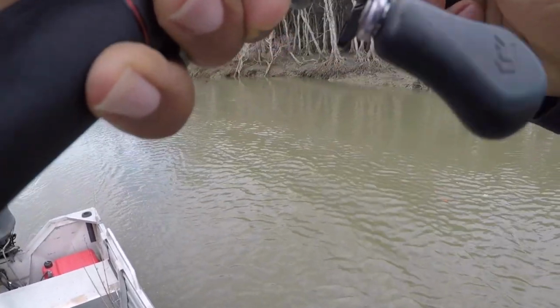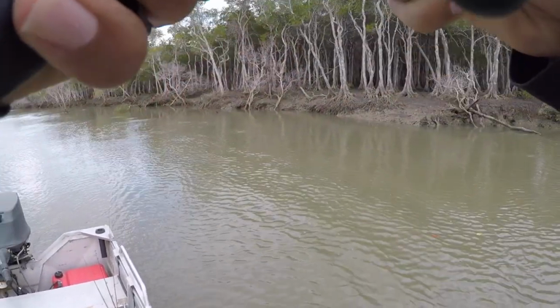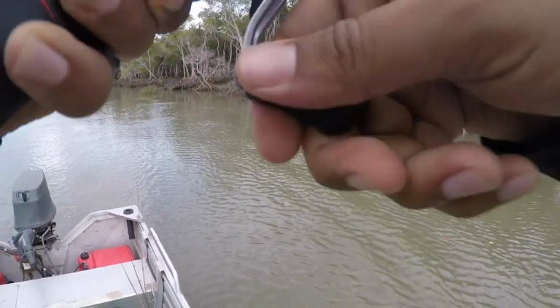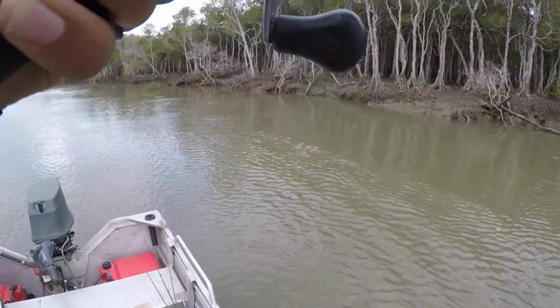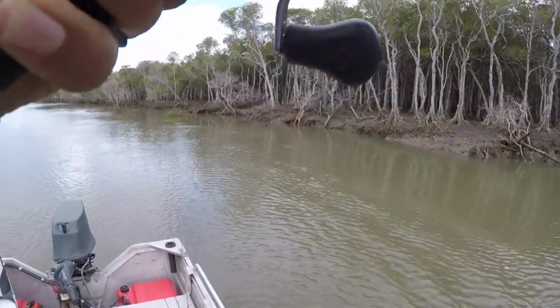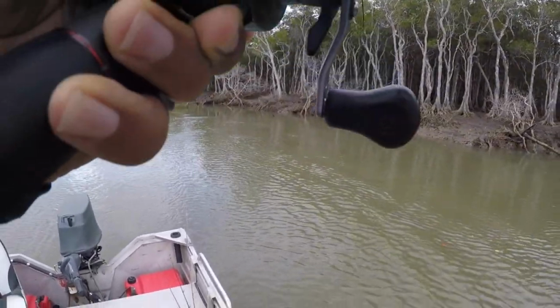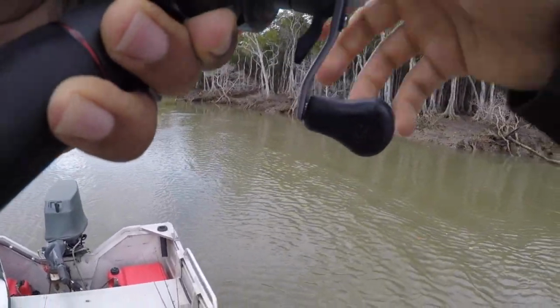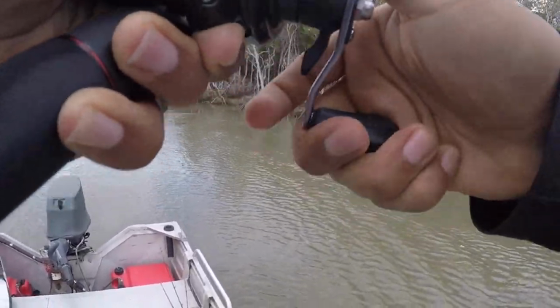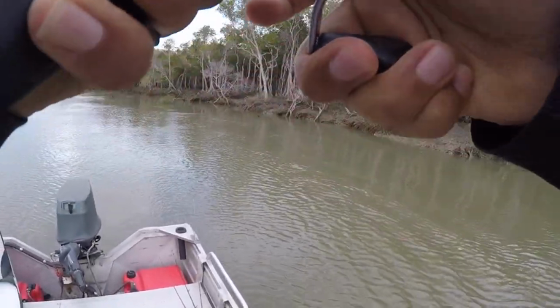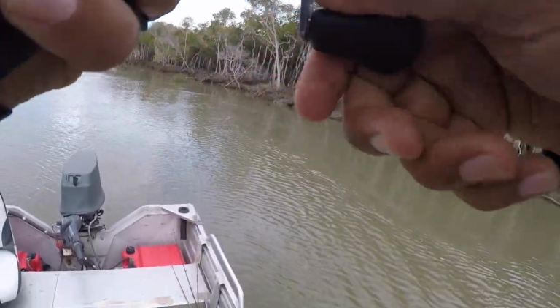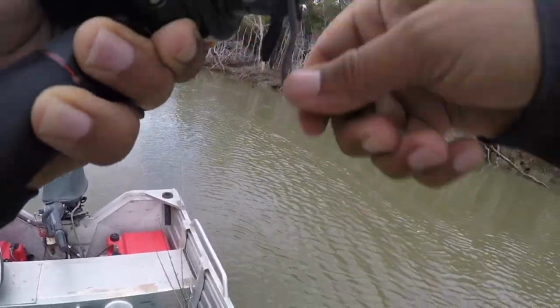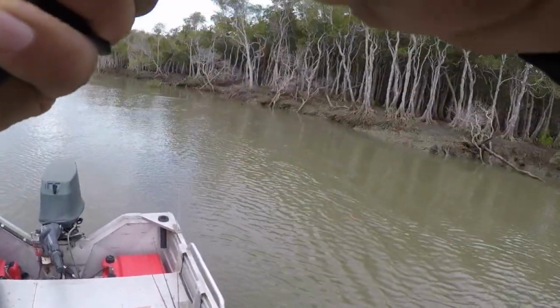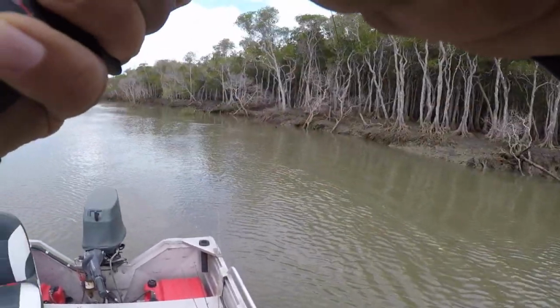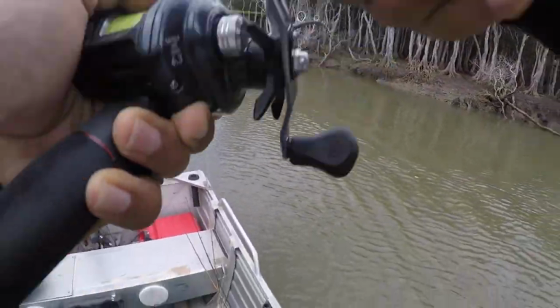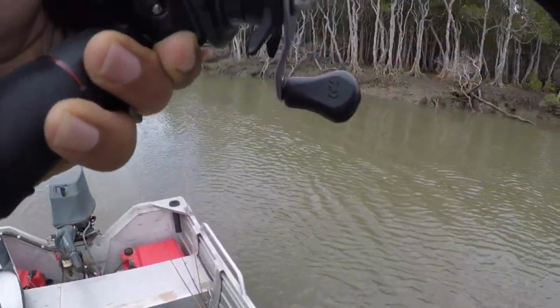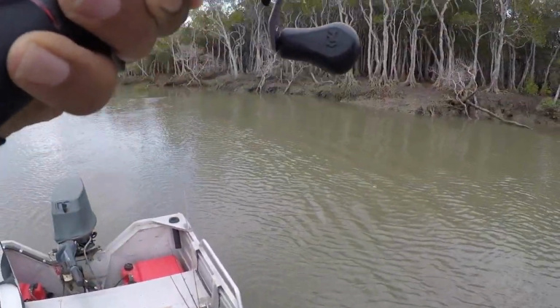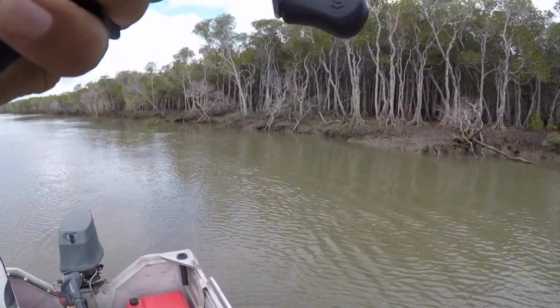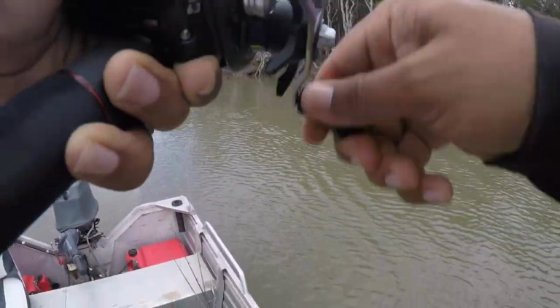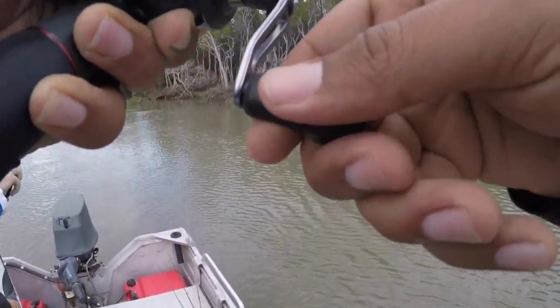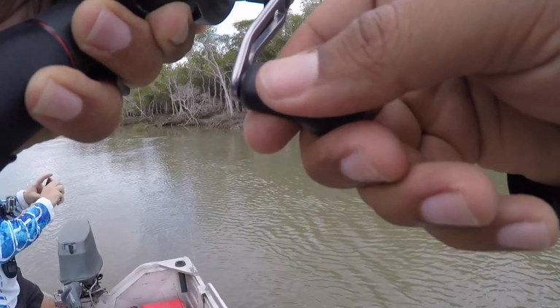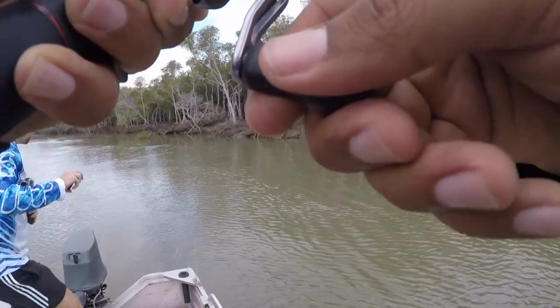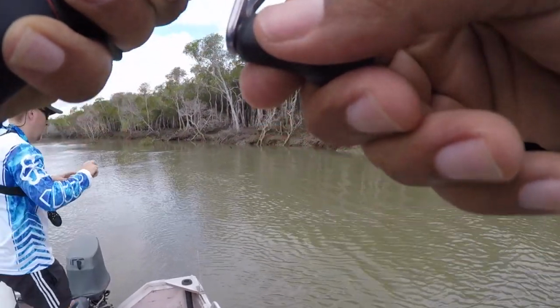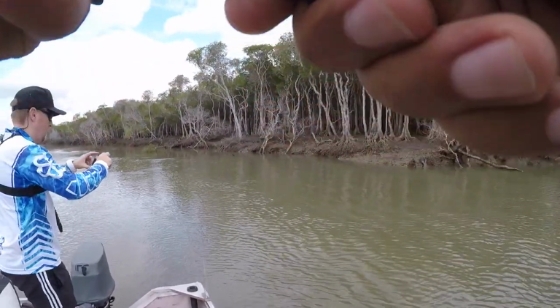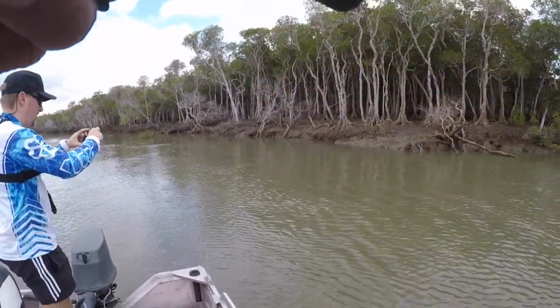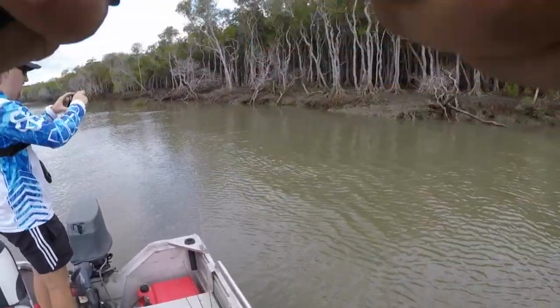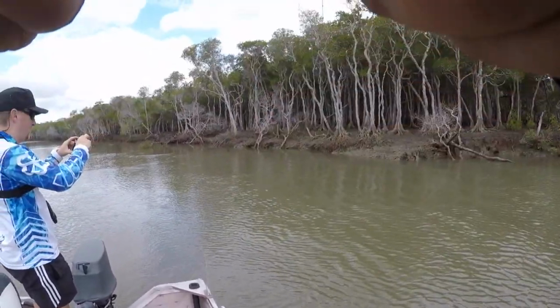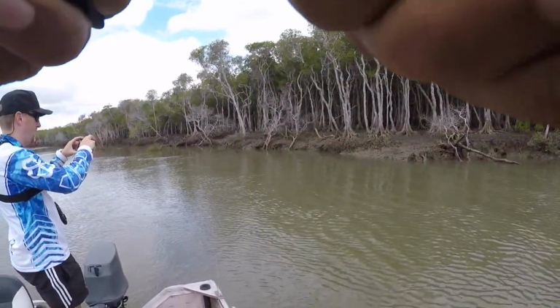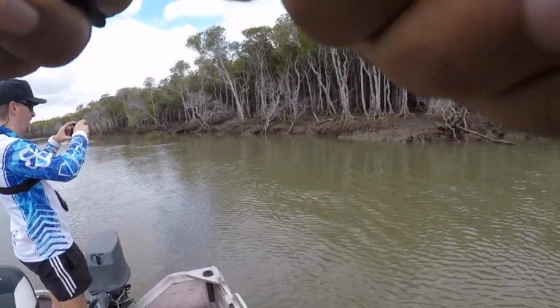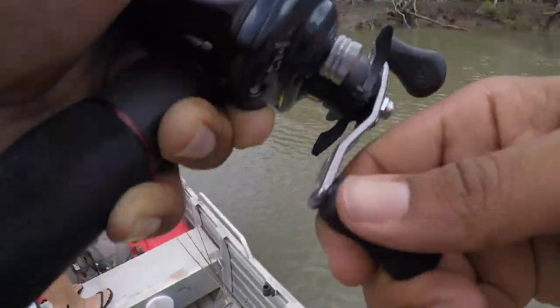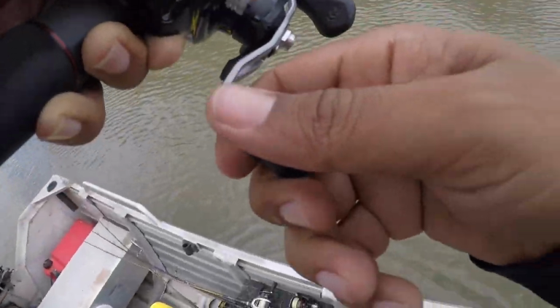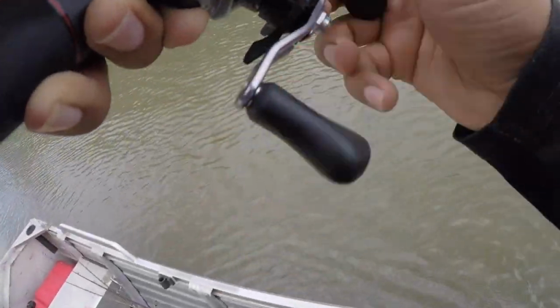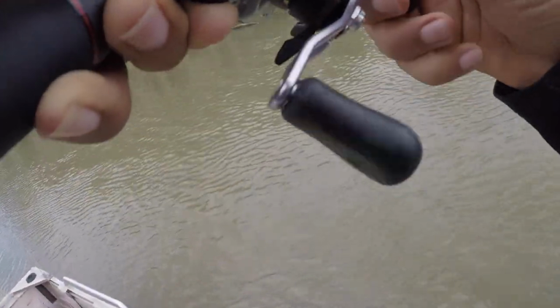This is a good barra. Get my camera out — the phone's good. This is a good barra.